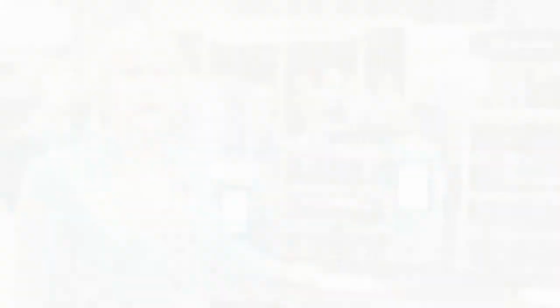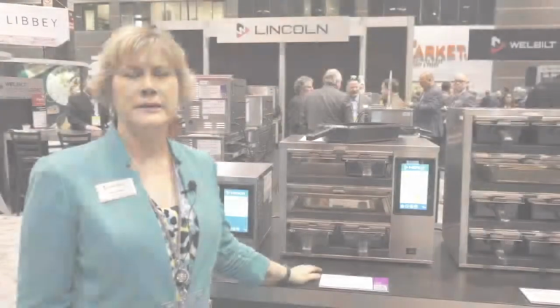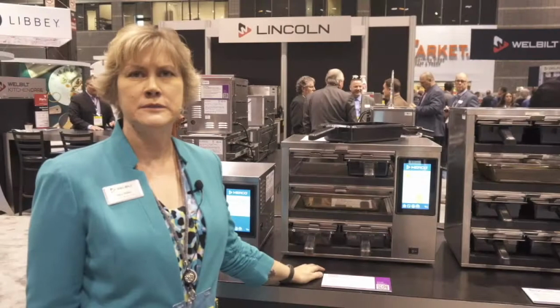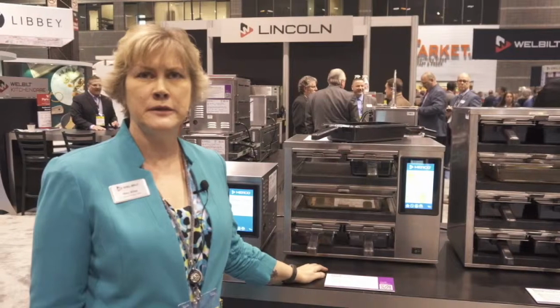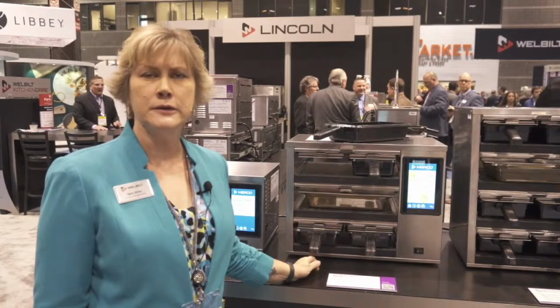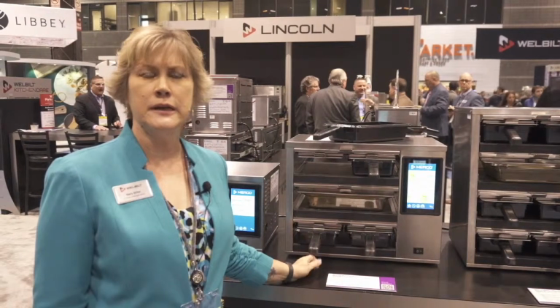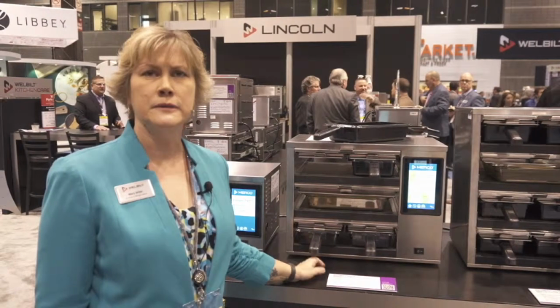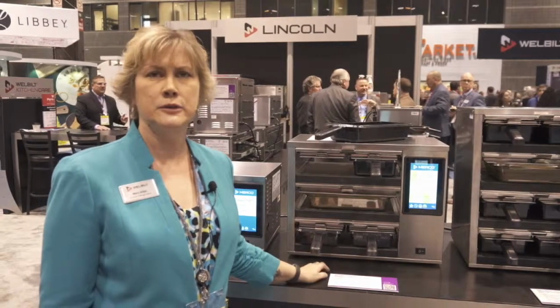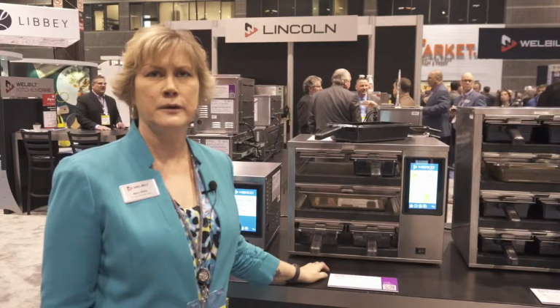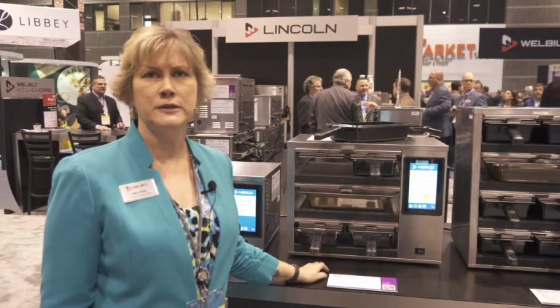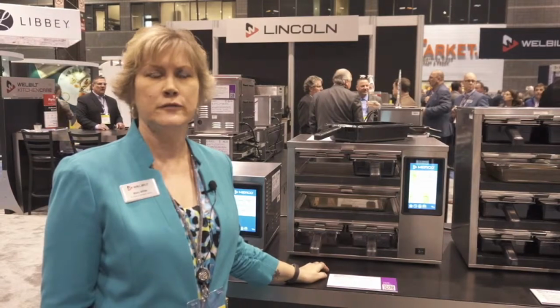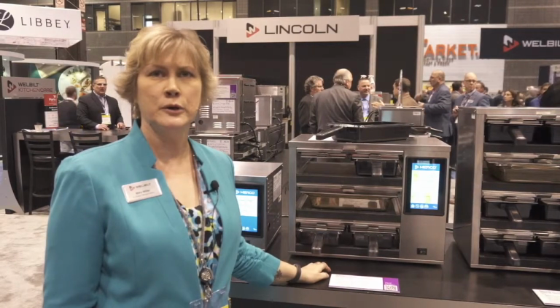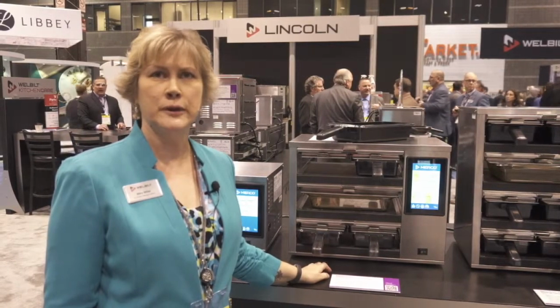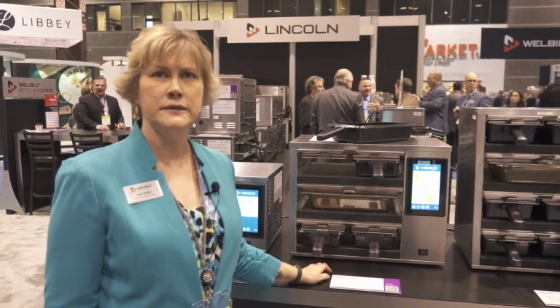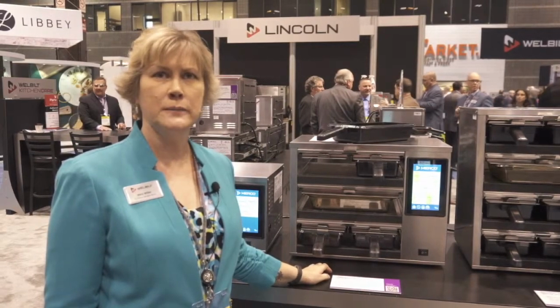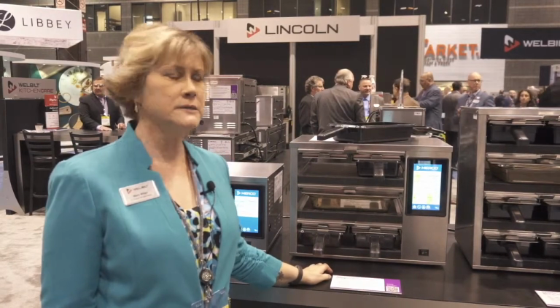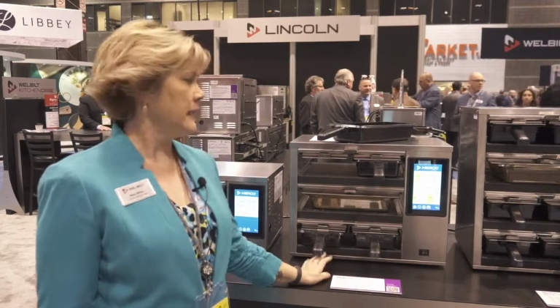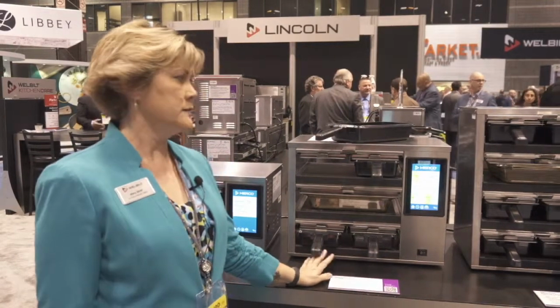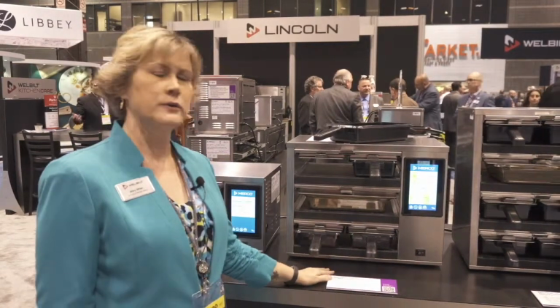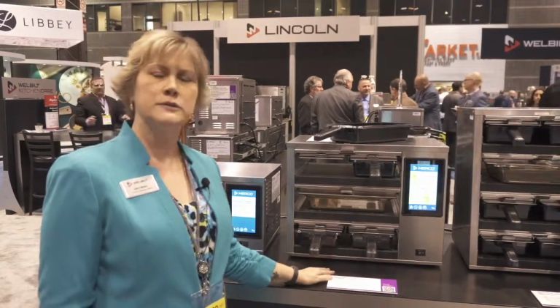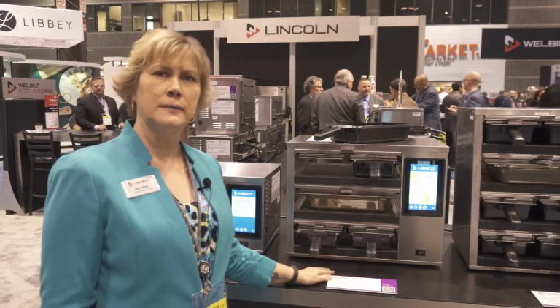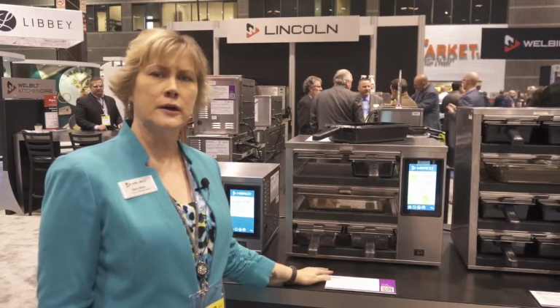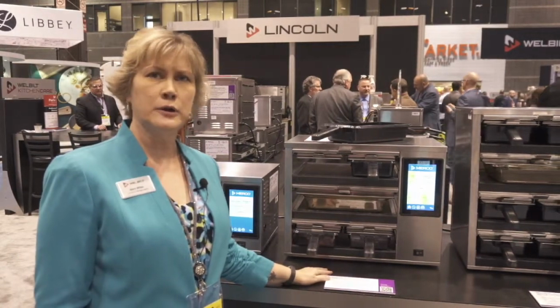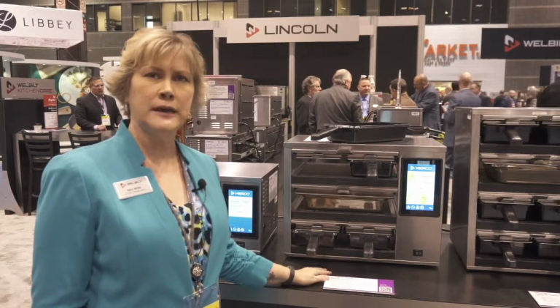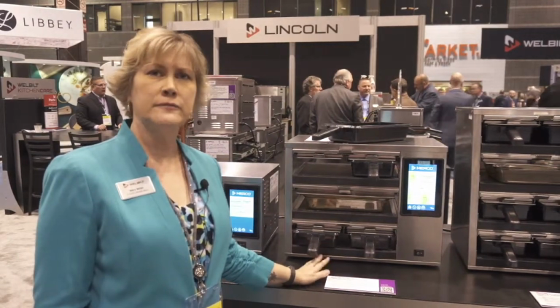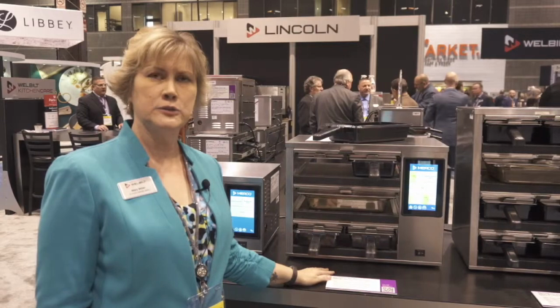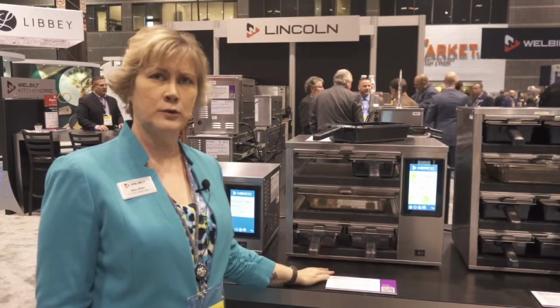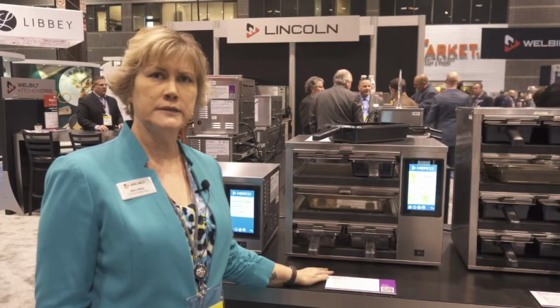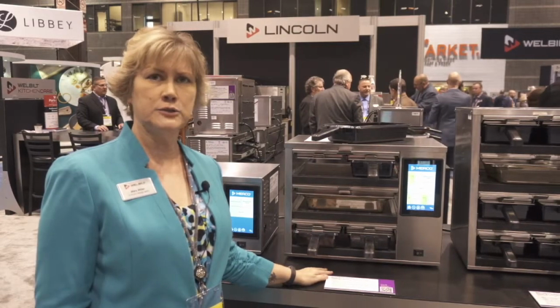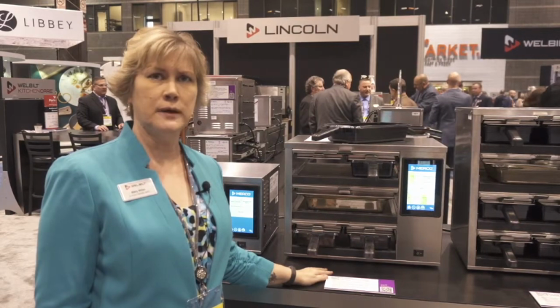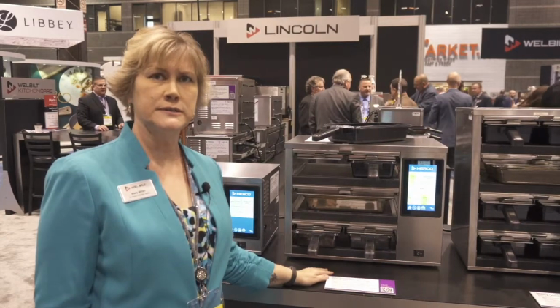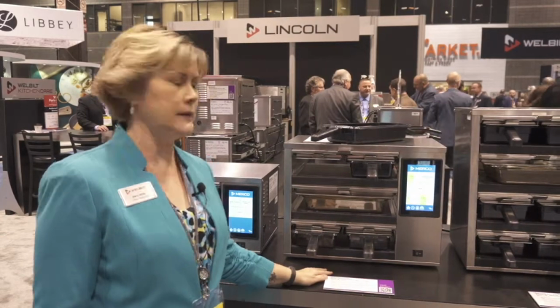Hi, my name is Mary Miller and I'm the Senior Product Manager for Merco brand at Wellbuilt. We're going to talk about our Merco Max visual holding touchscreen models today.